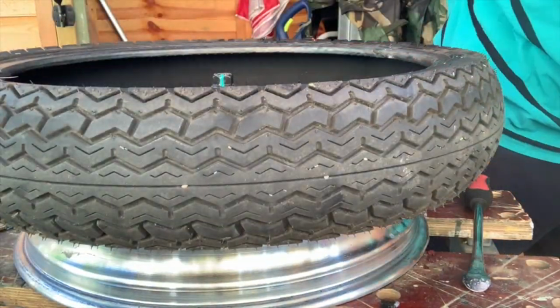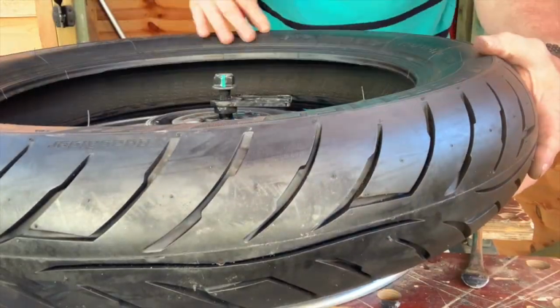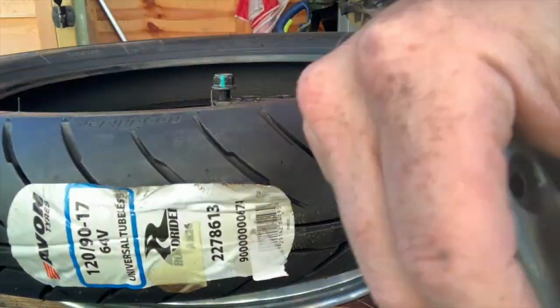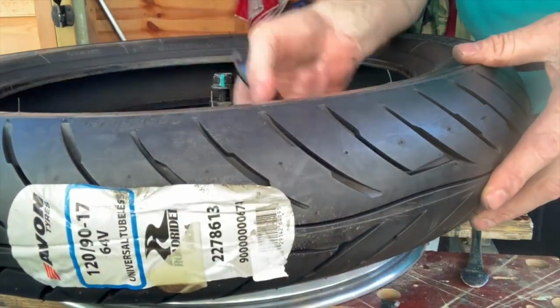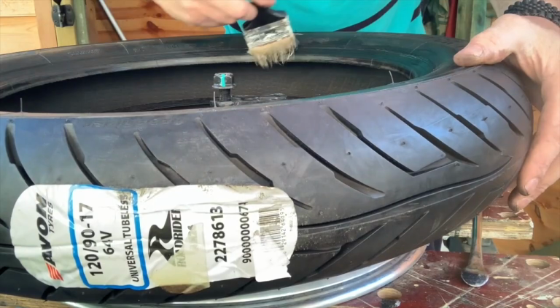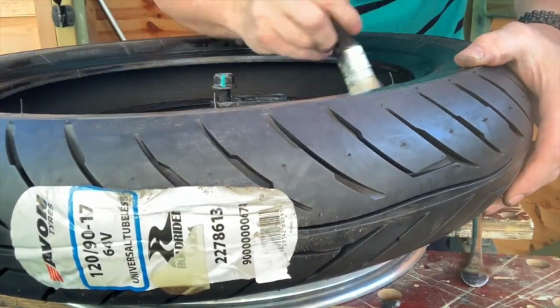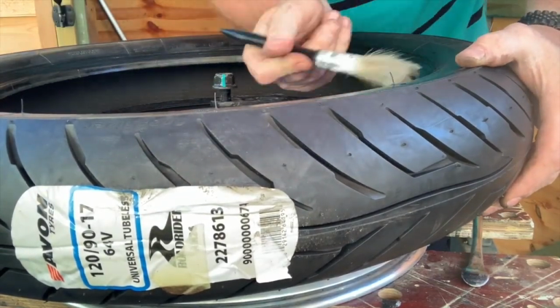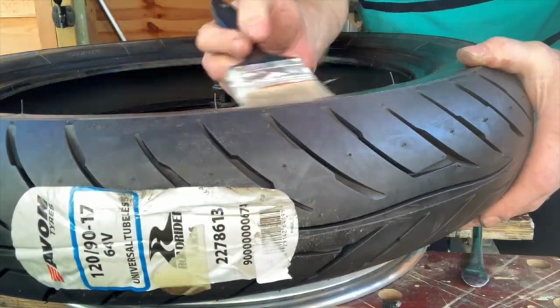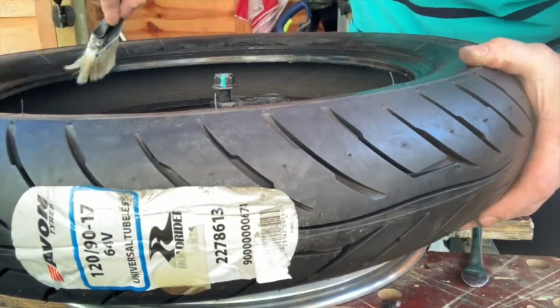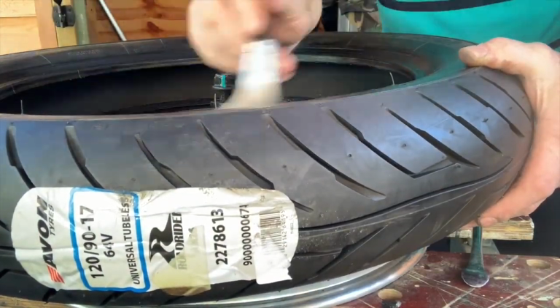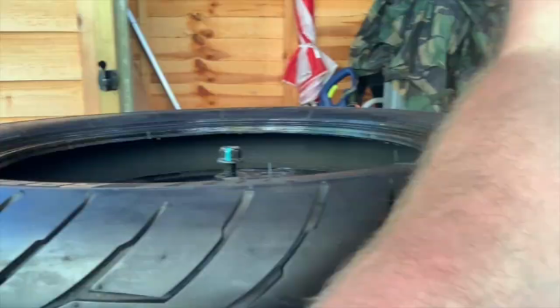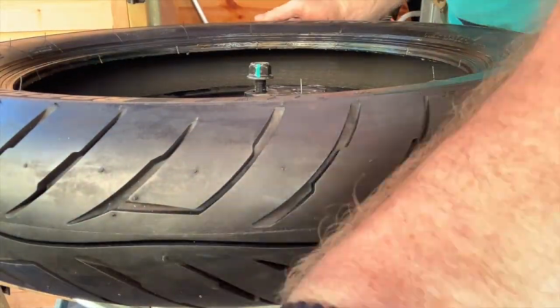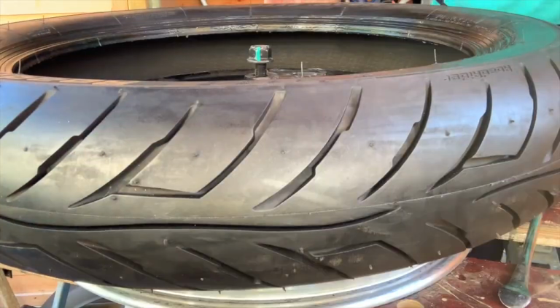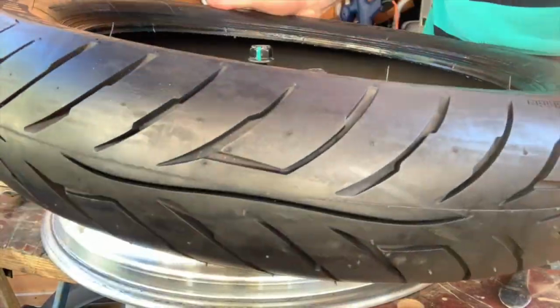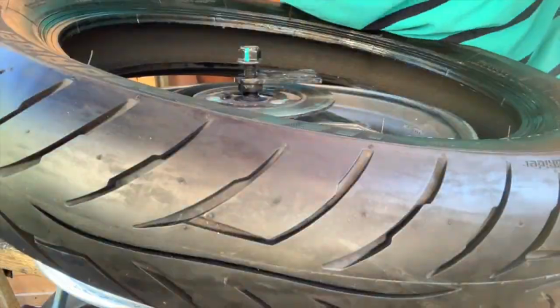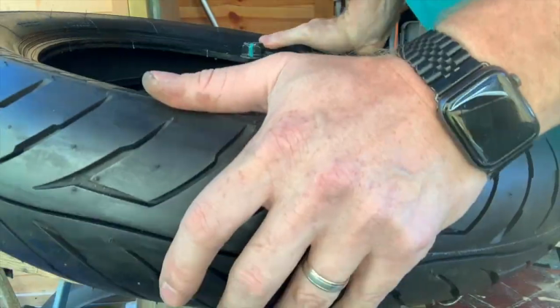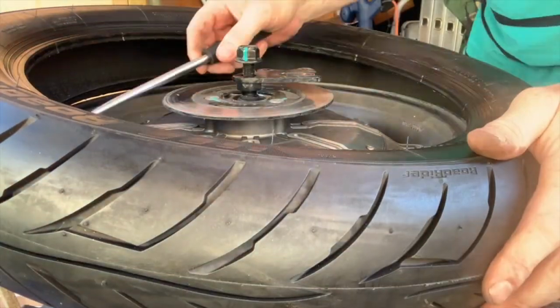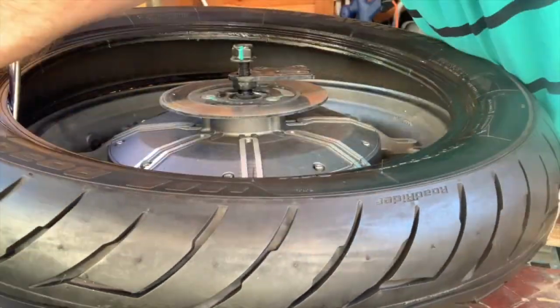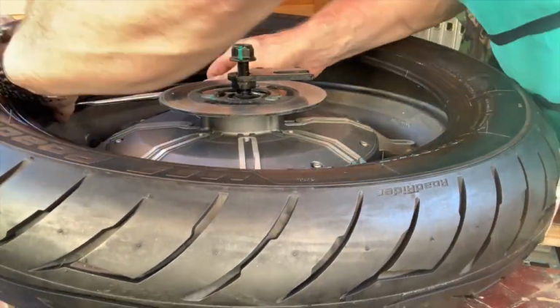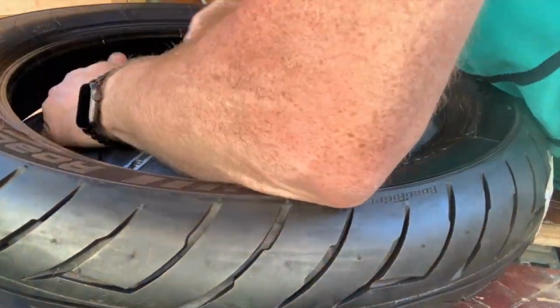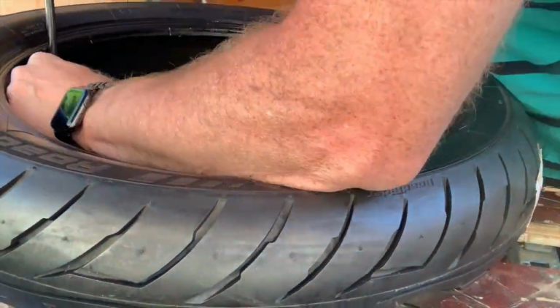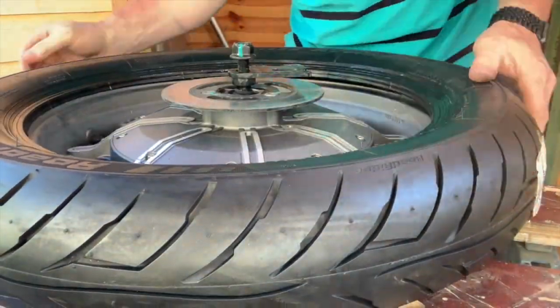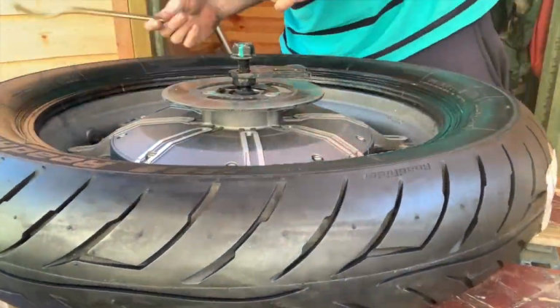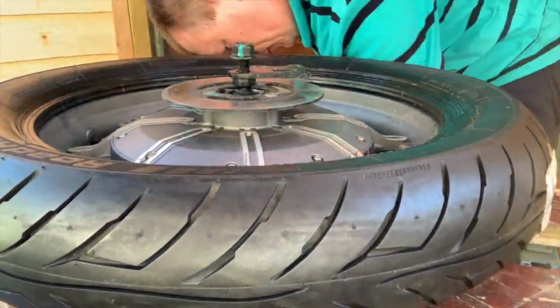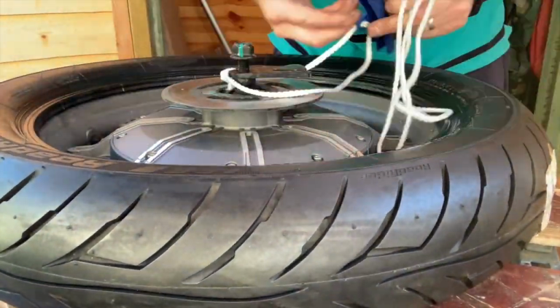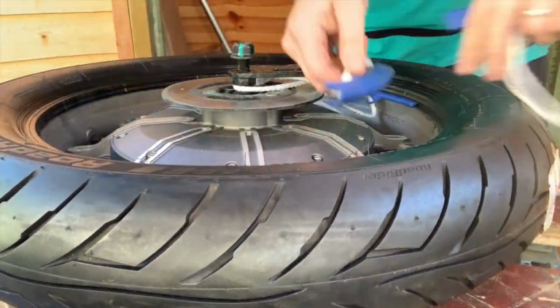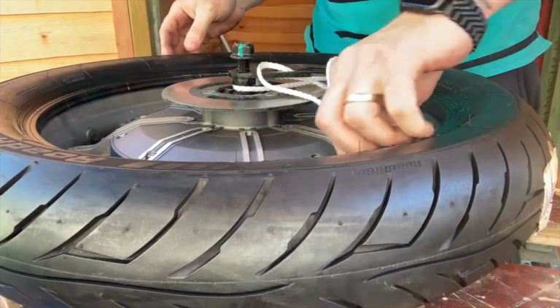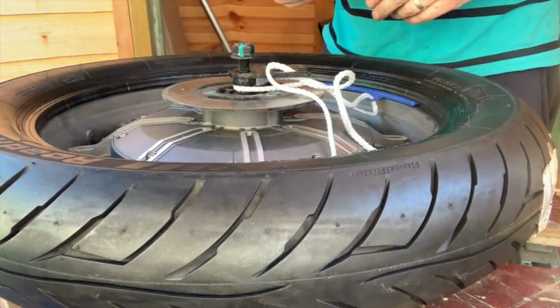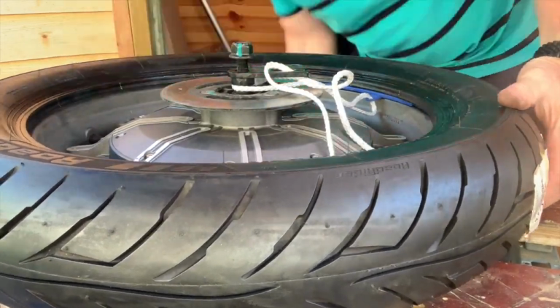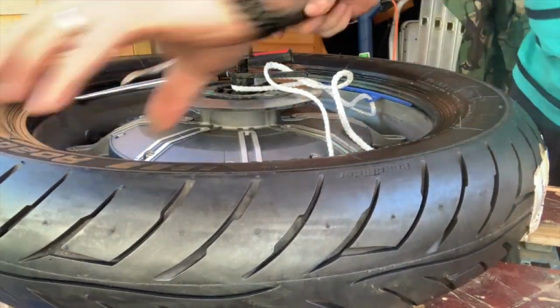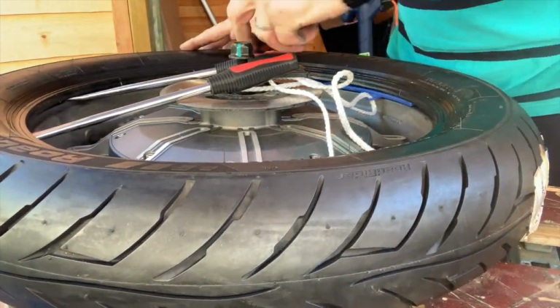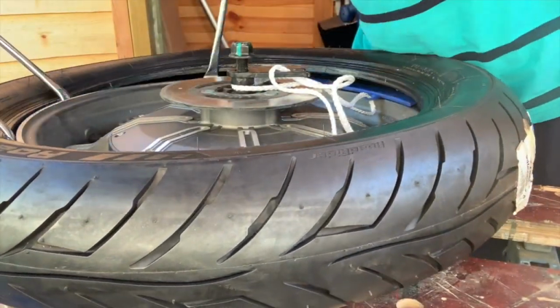By lubing up the tyre rims as well as you can, when it comes to reseating the tyre once you're pumping it full of air, you'll find that the tyre will seat with a much lower tyre pressure.